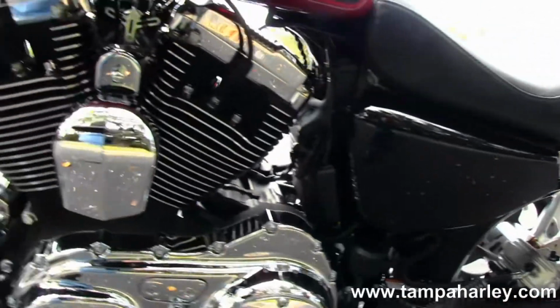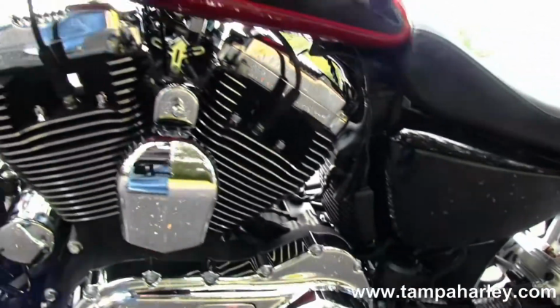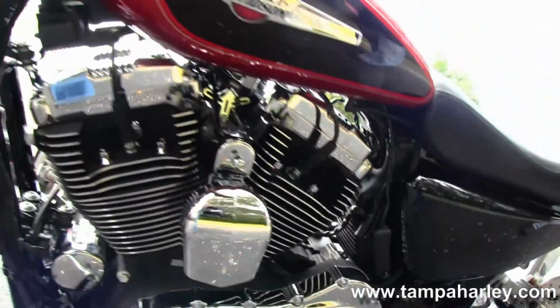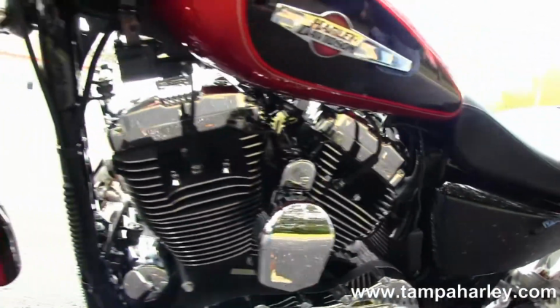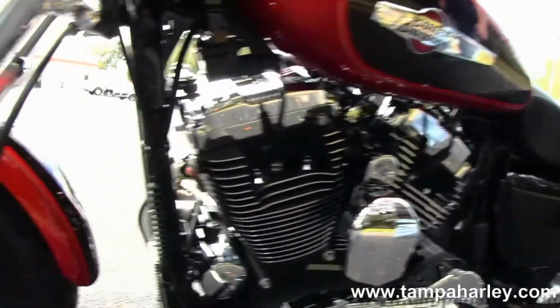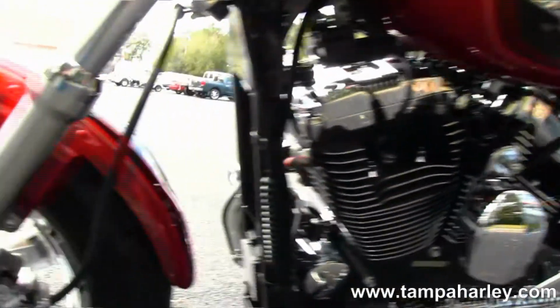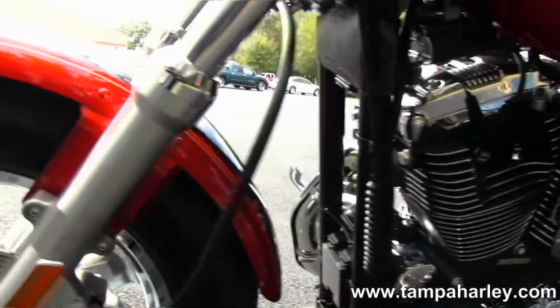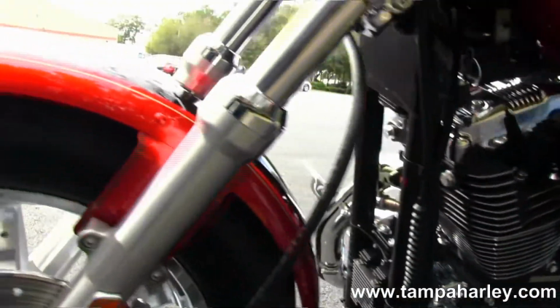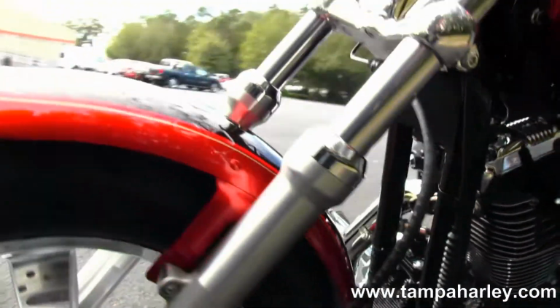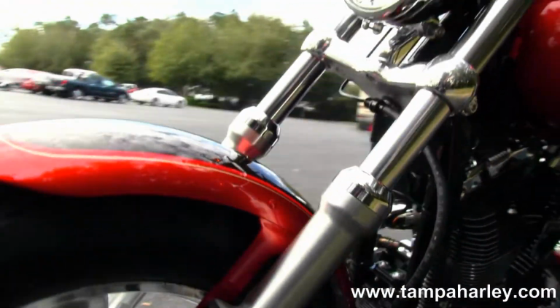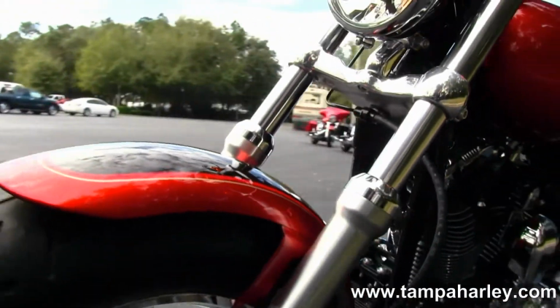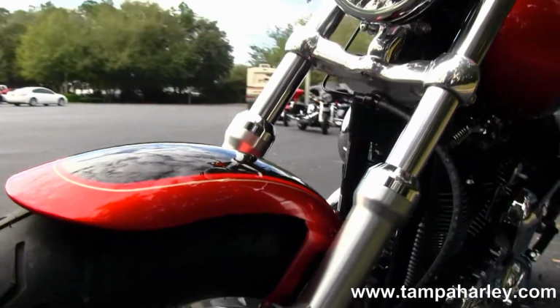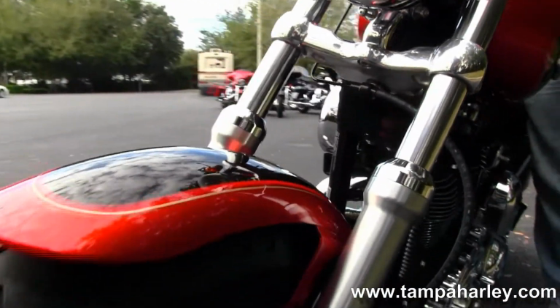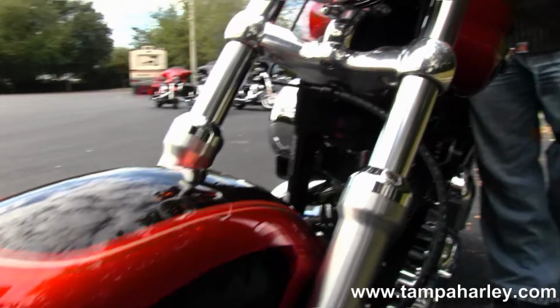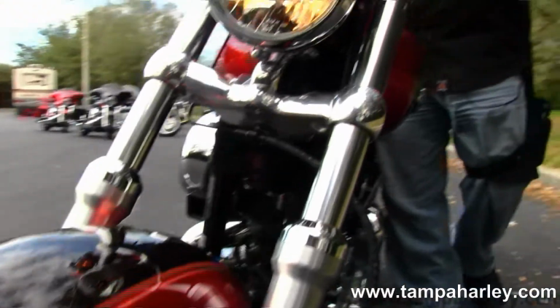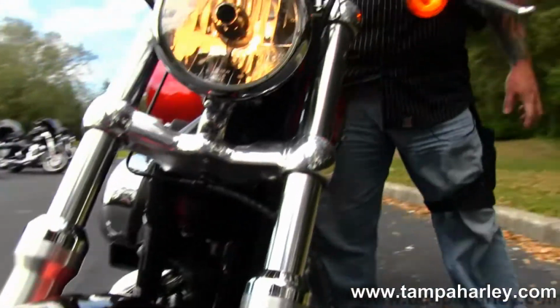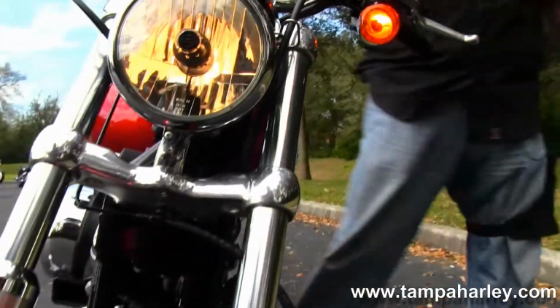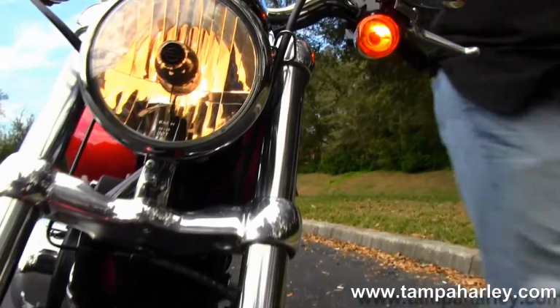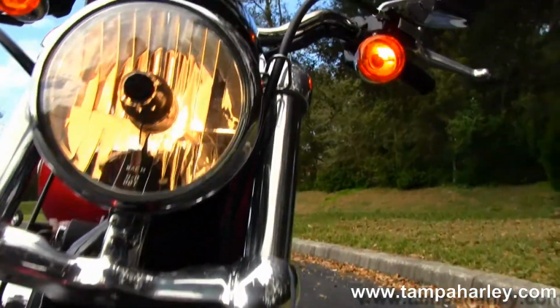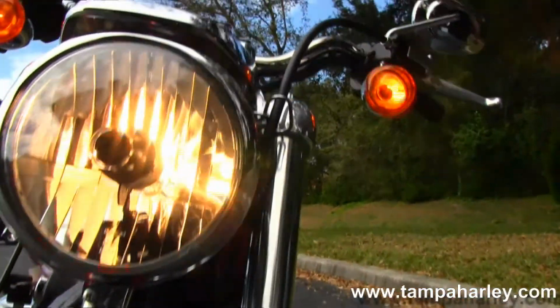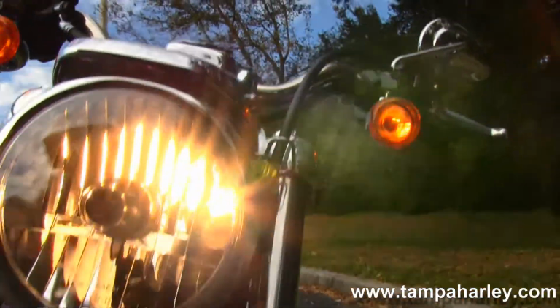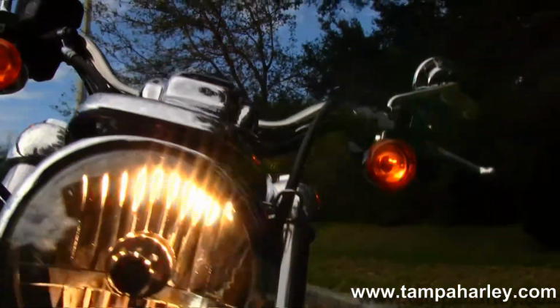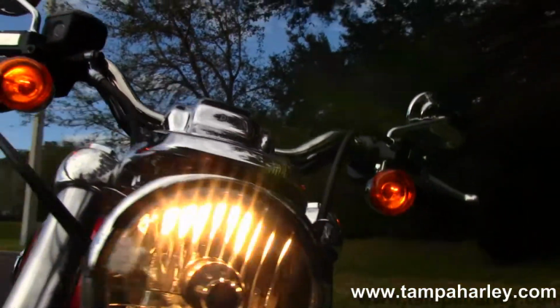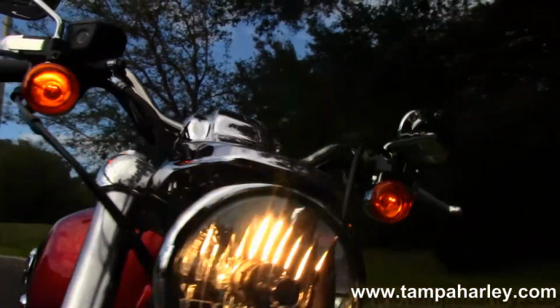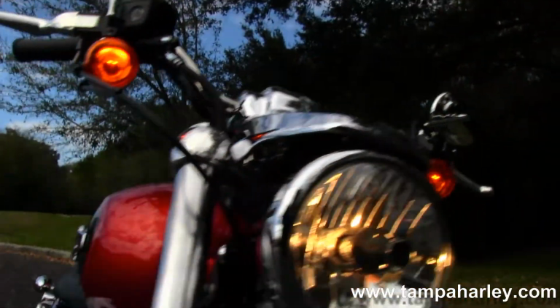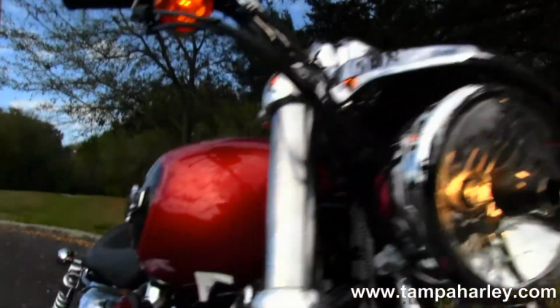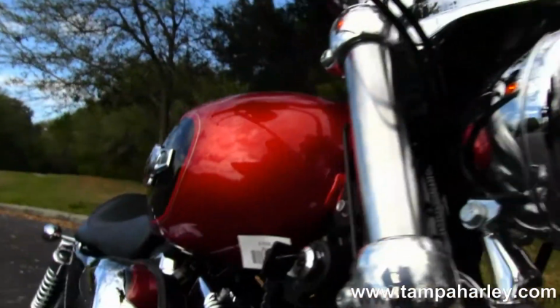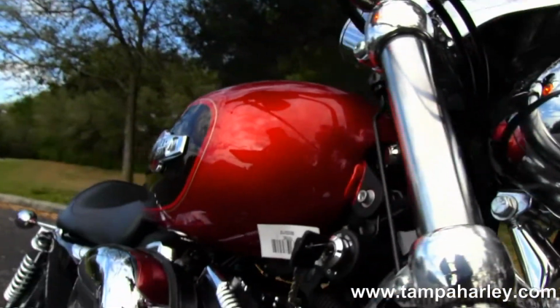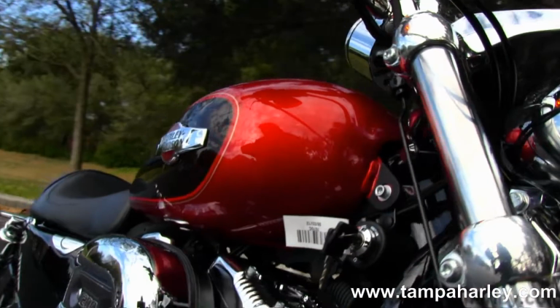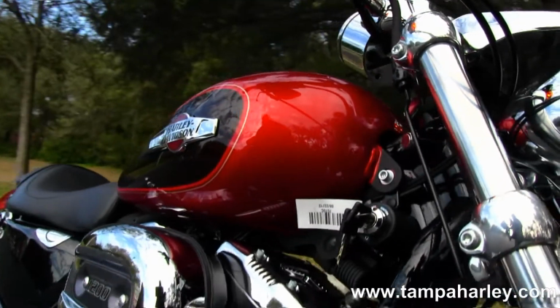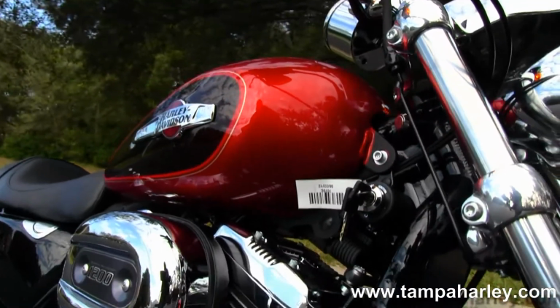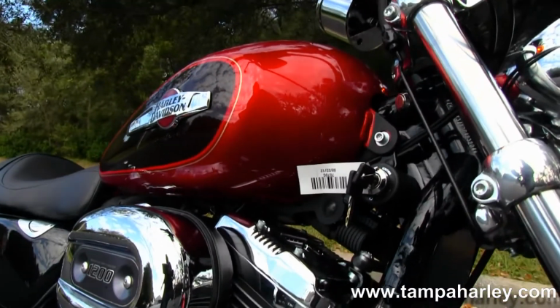It comes with a two-year unlimited mile warranty. Here at the world famous Gulf Coast Harley-Davidson, all our bikes are fully serviced and safety inspected.